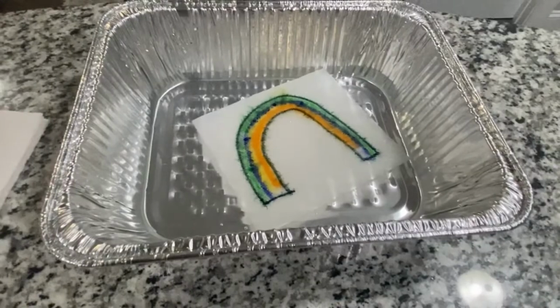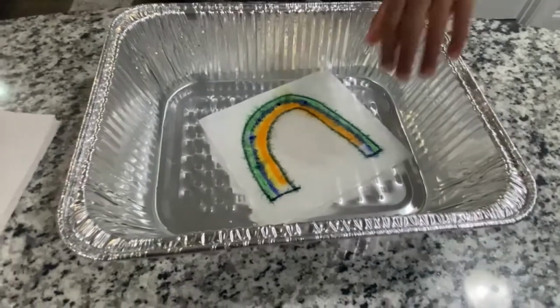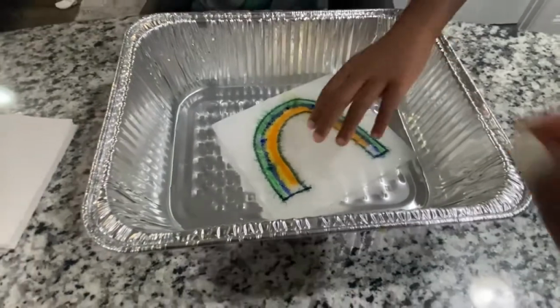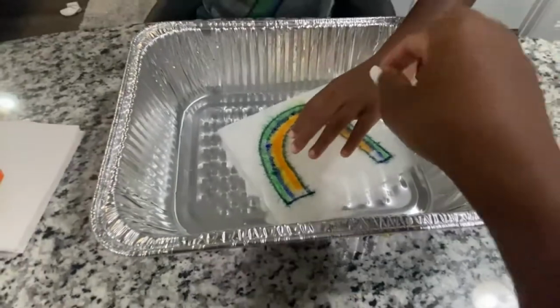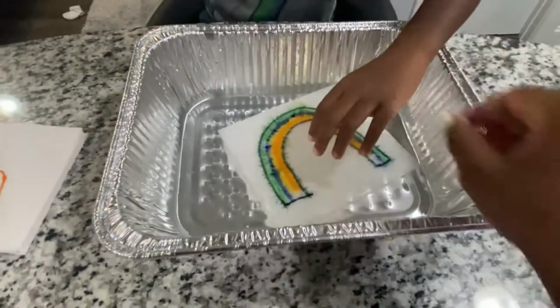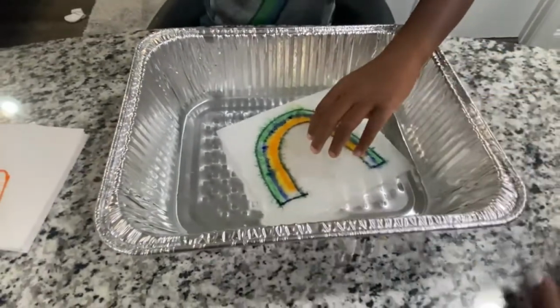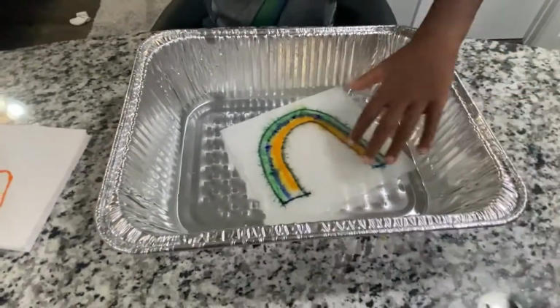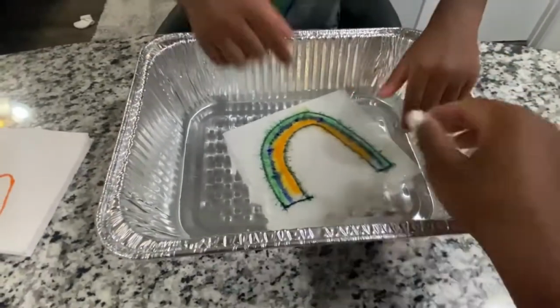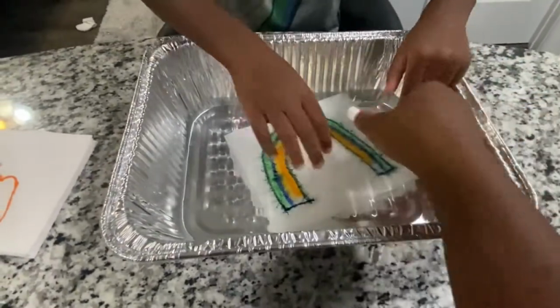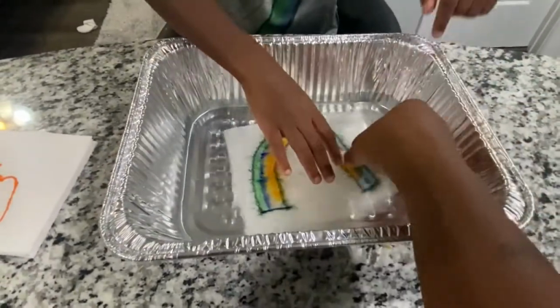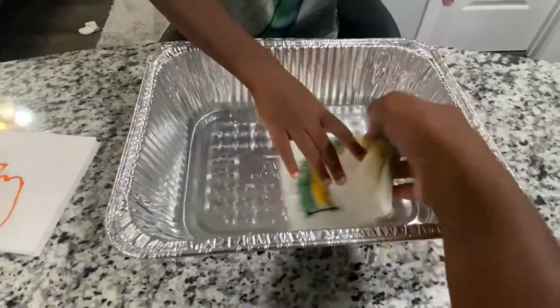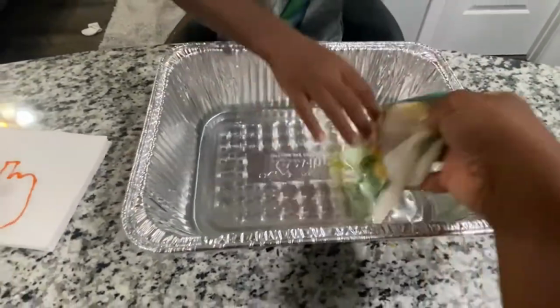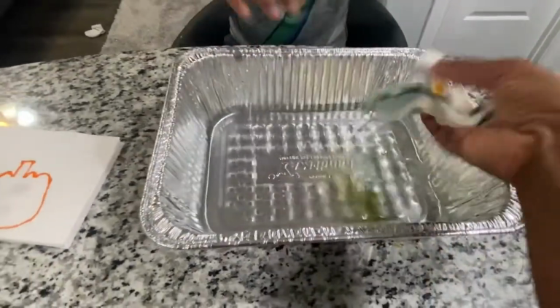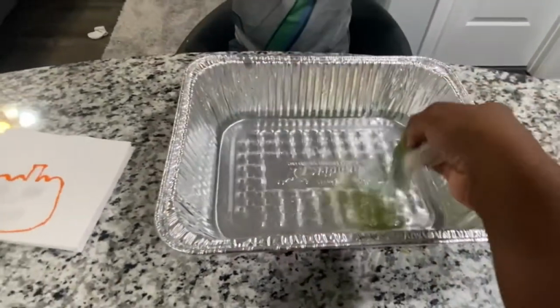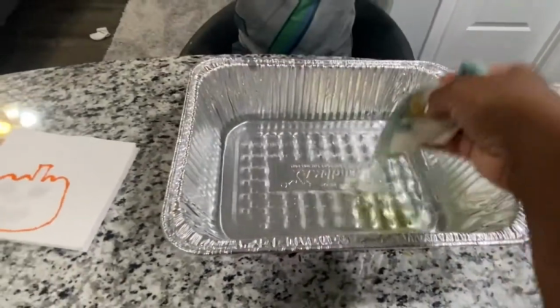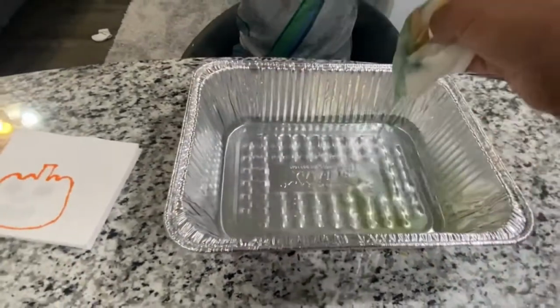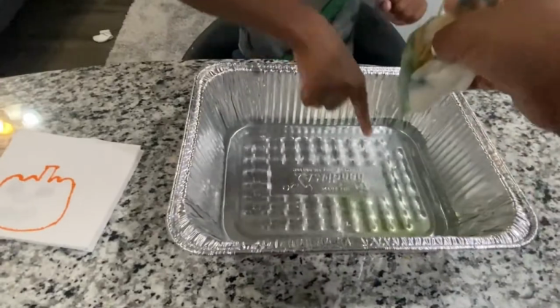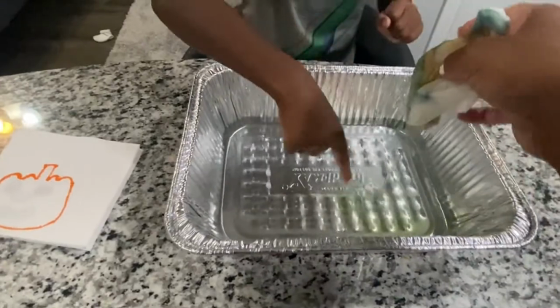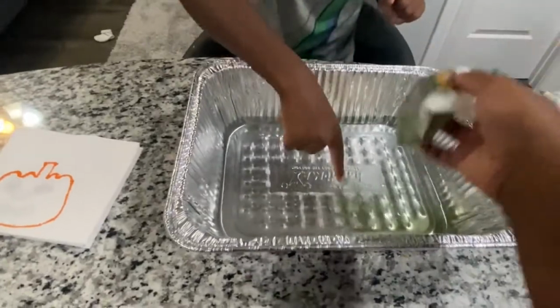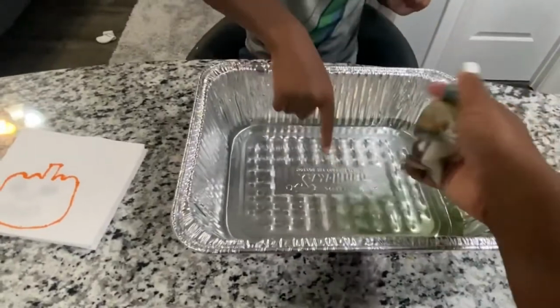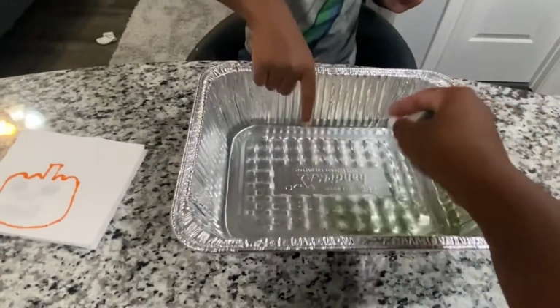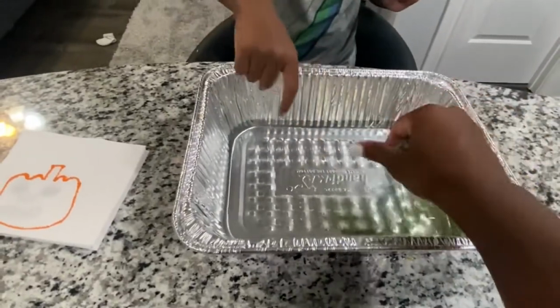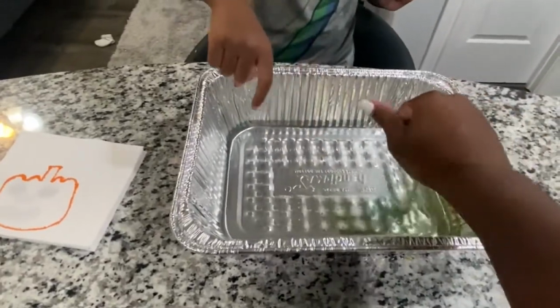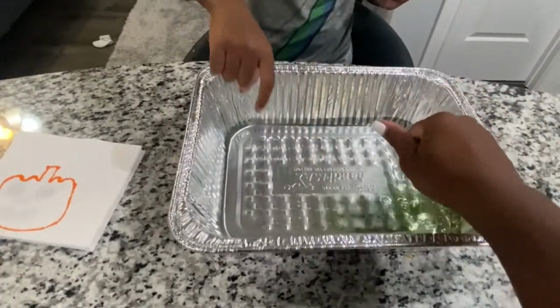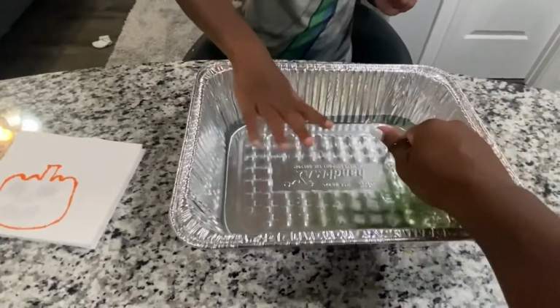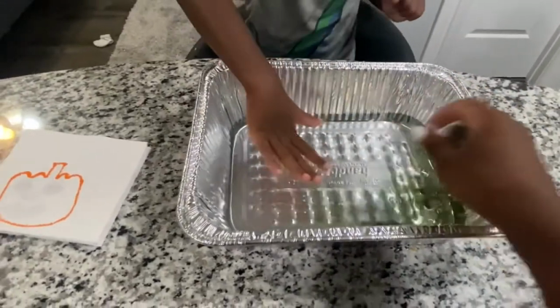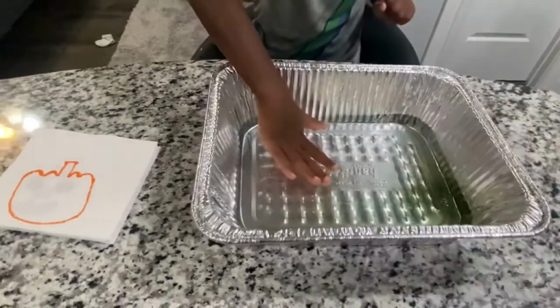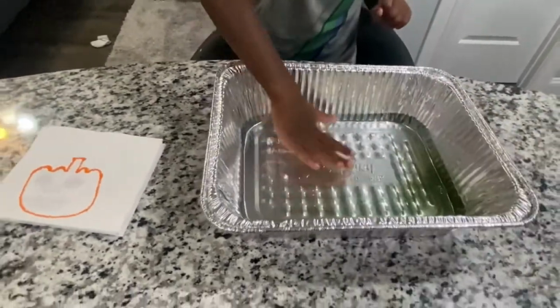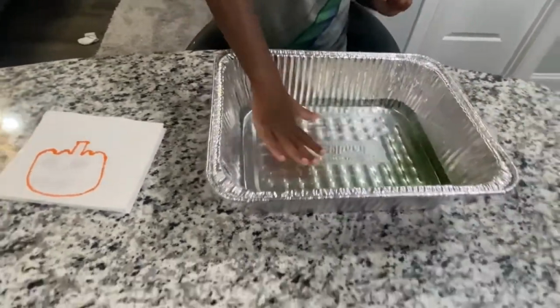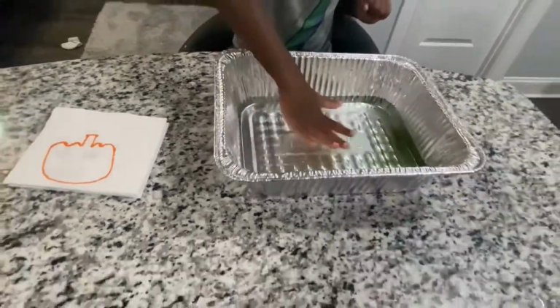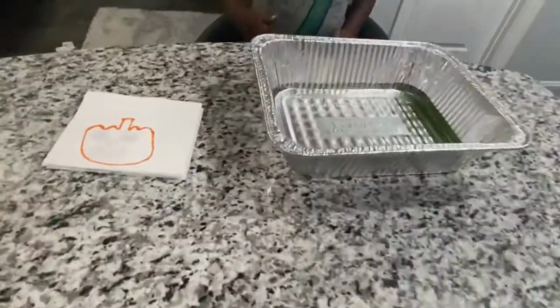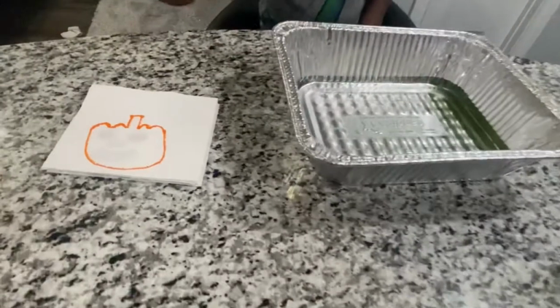Now it turns into a colorful rainbow. Let's take it out and do the next one. Look at those pretty colors — look at the colors that made it. What does that look like?